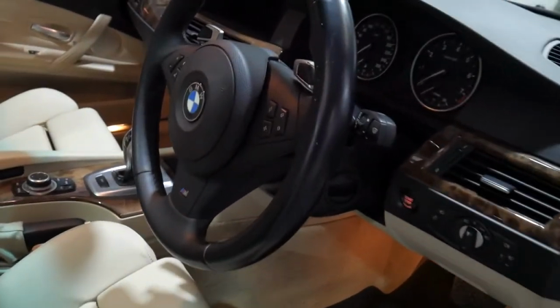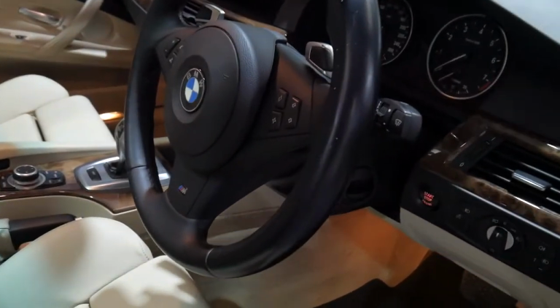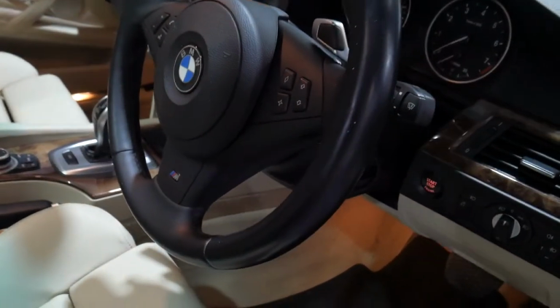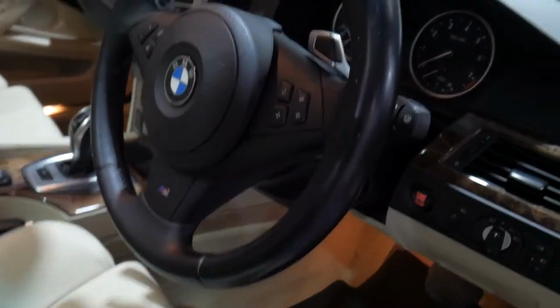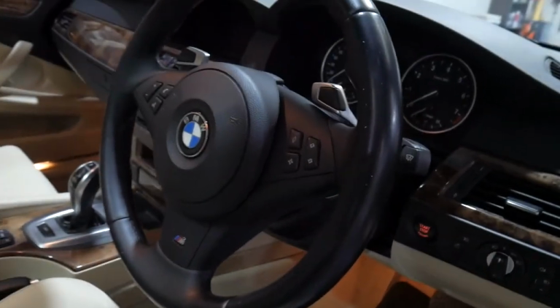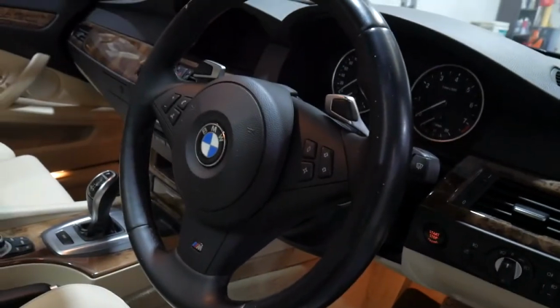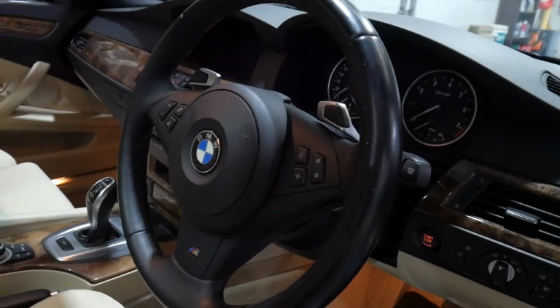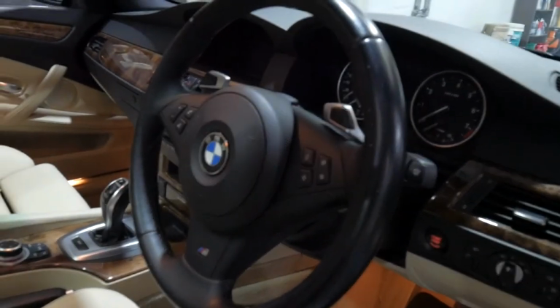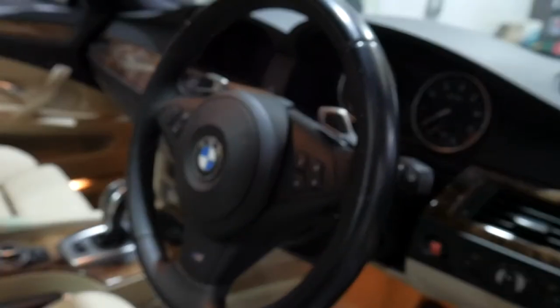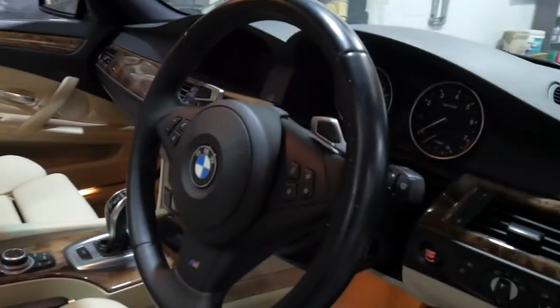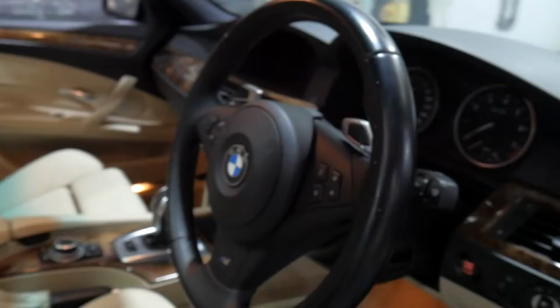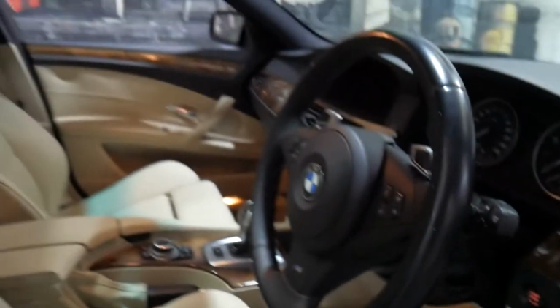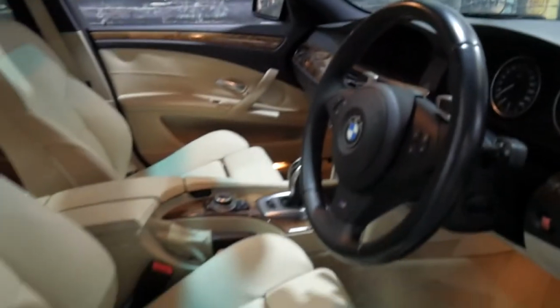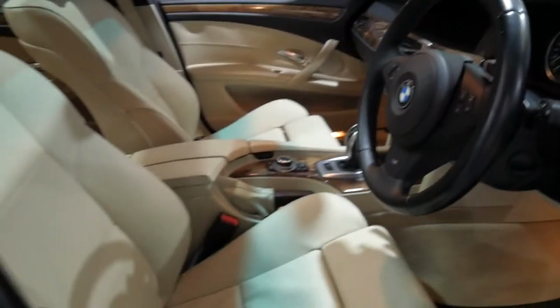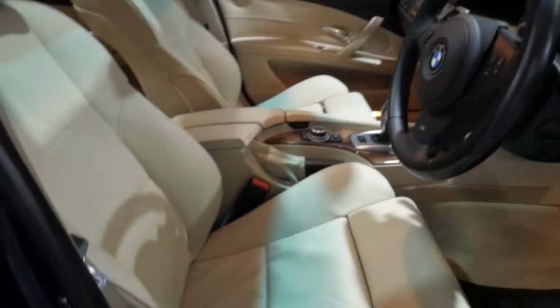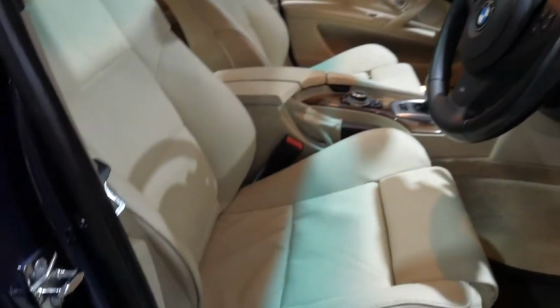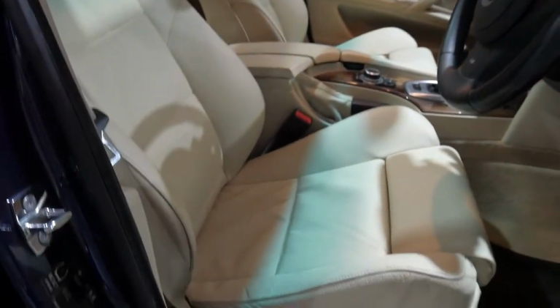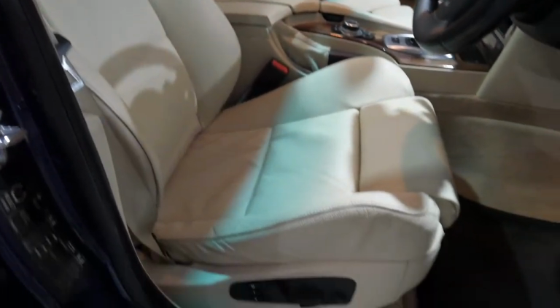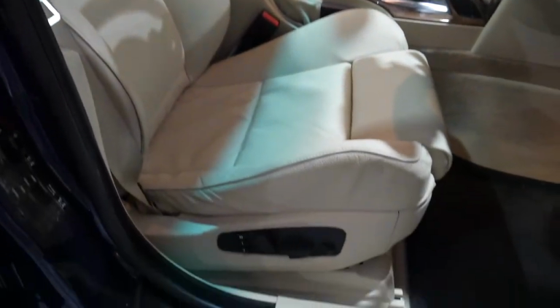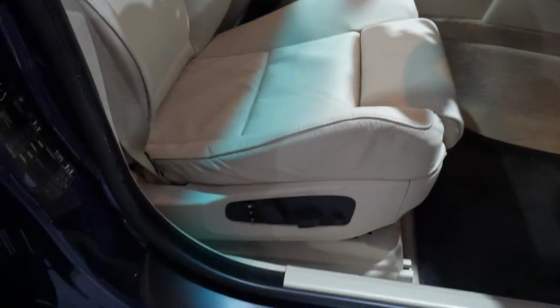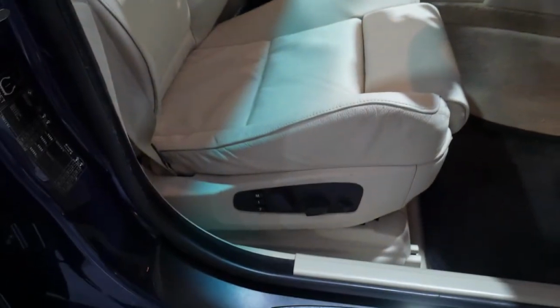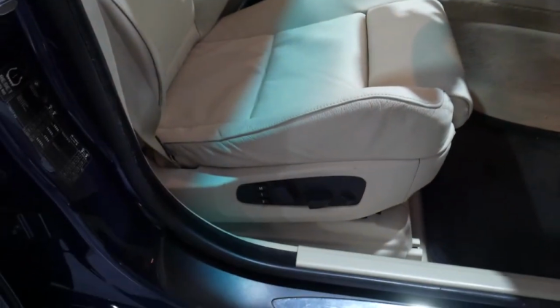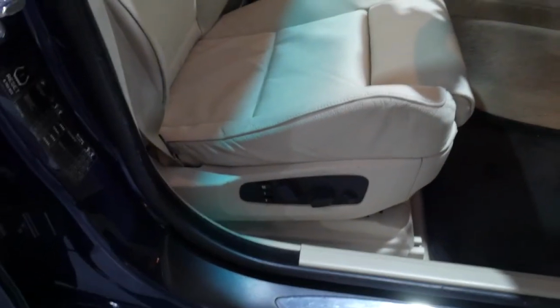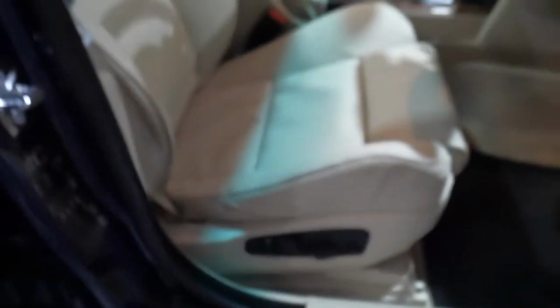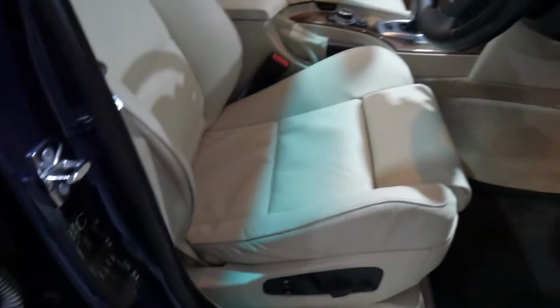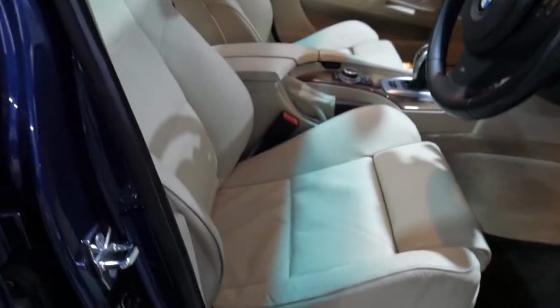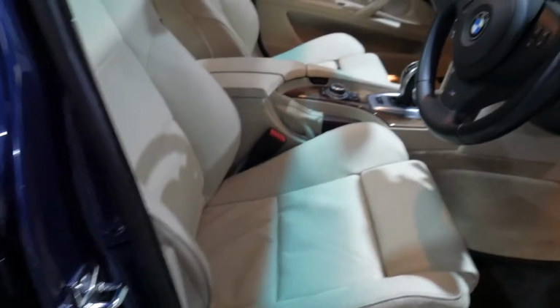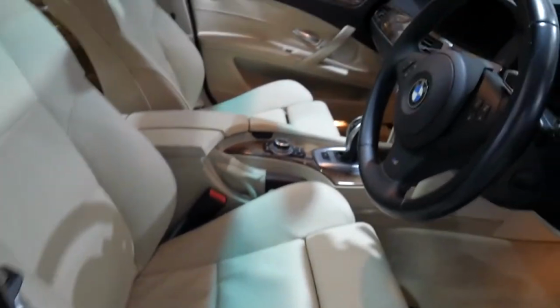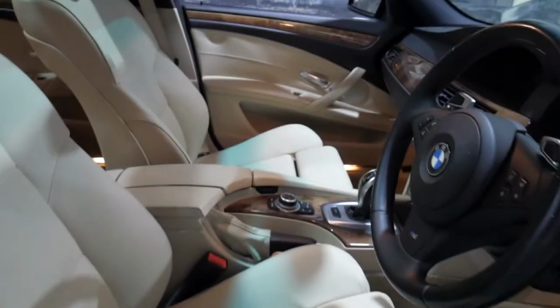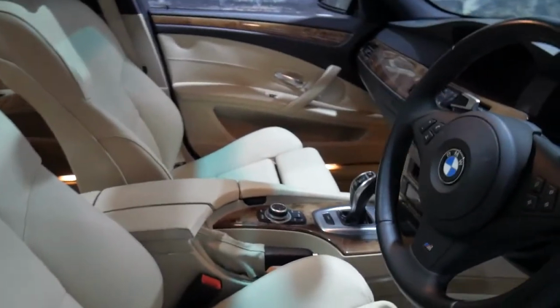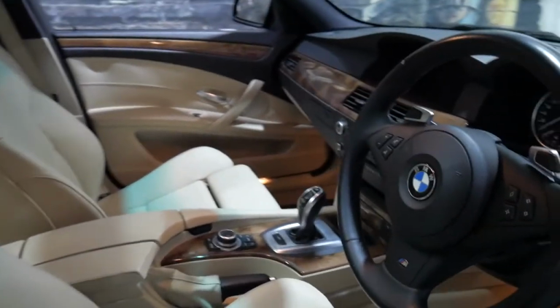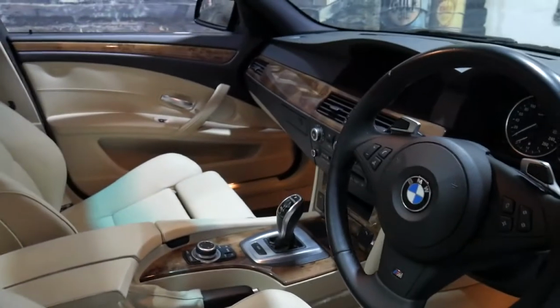The M Sport has this fabulous steering wheel, paddle shift transmission, sportier seats which are super comfortable, and you get electric chairs on both sides of the vehicle with memory on the driver's side.